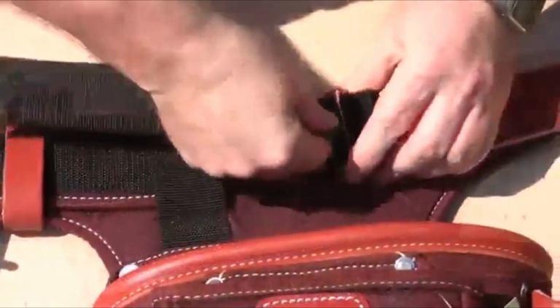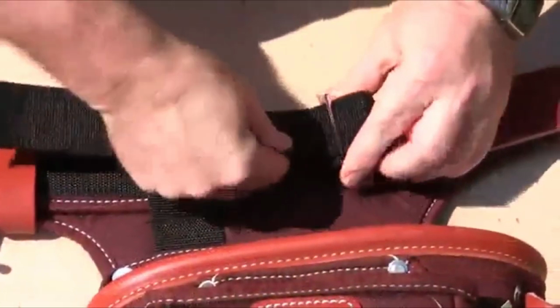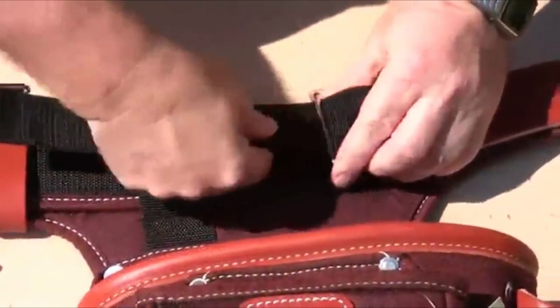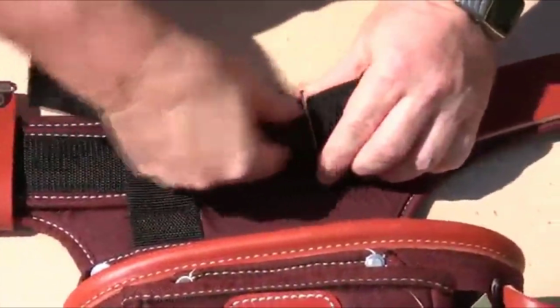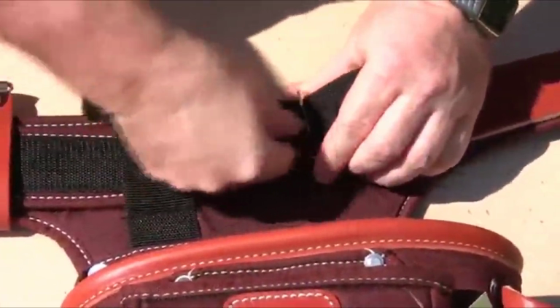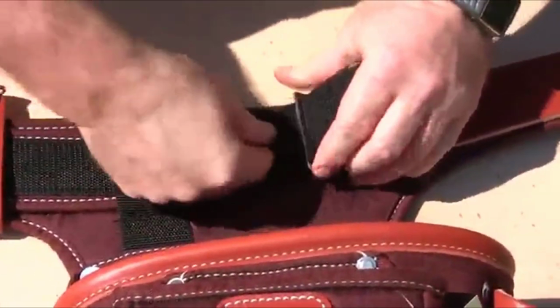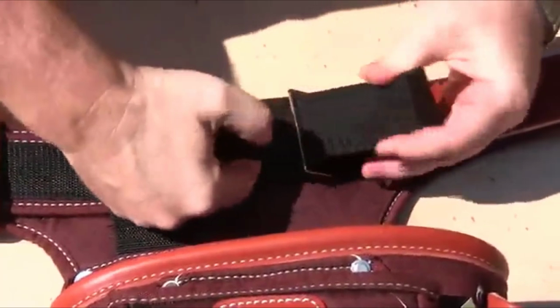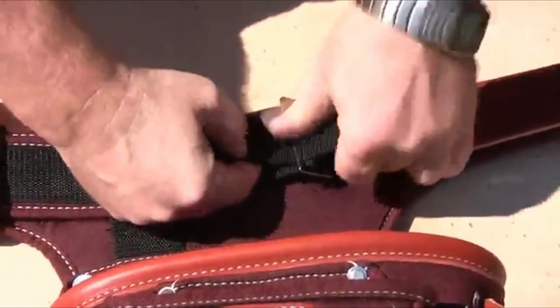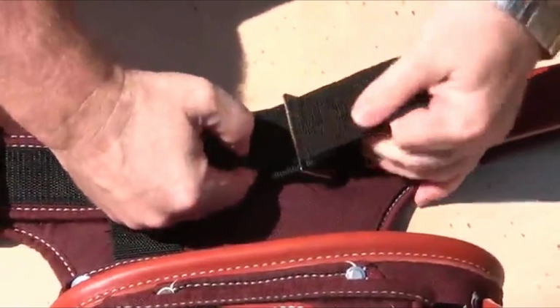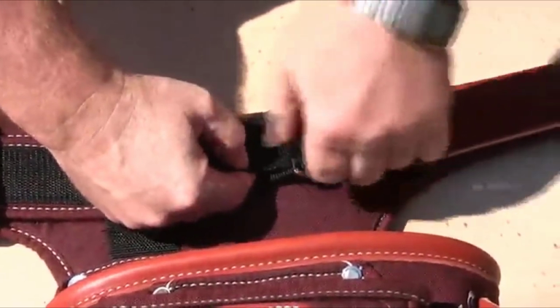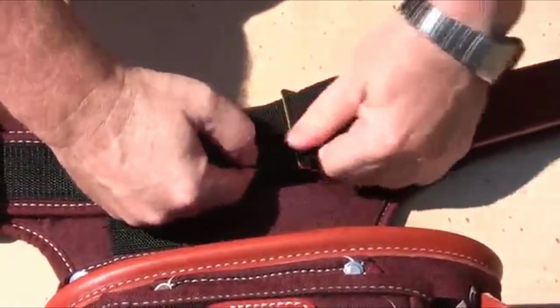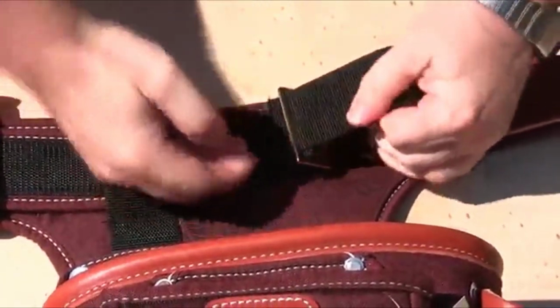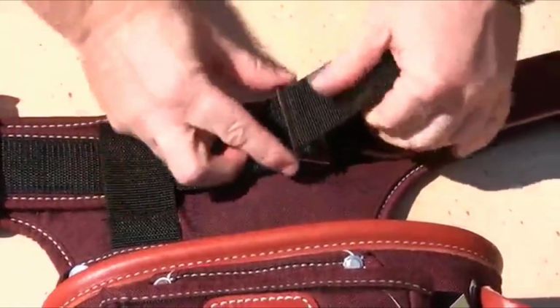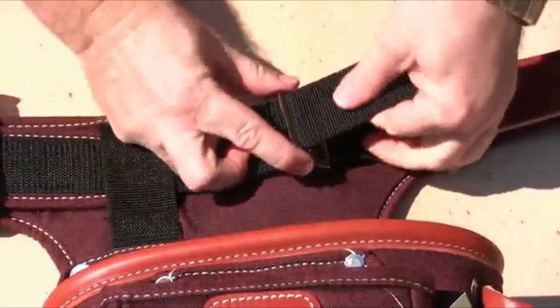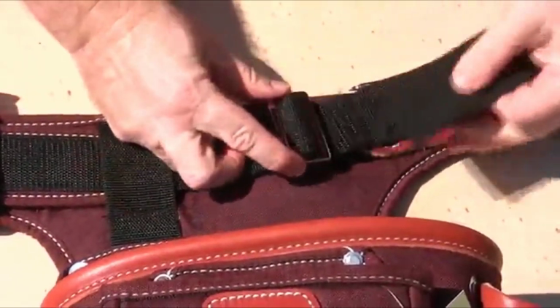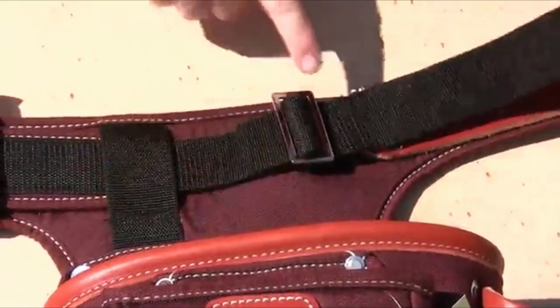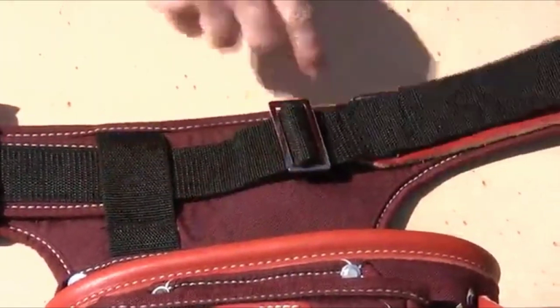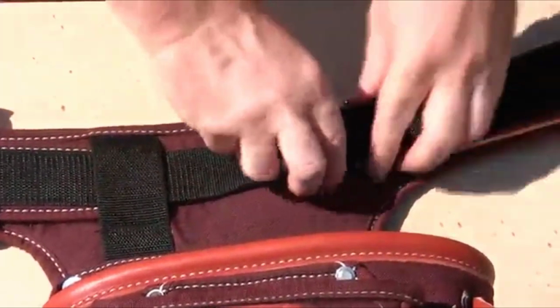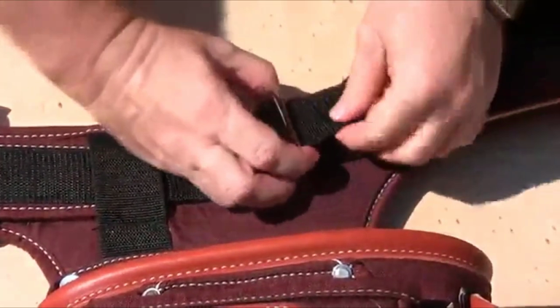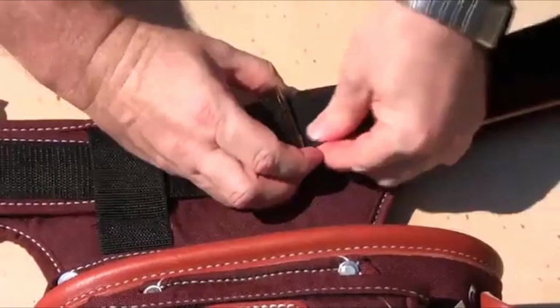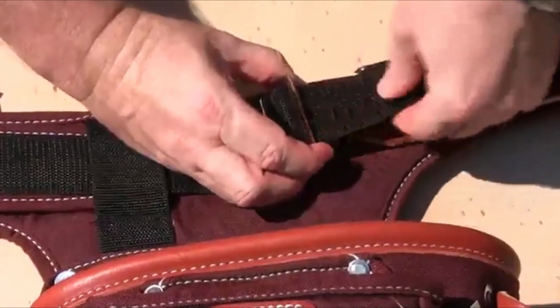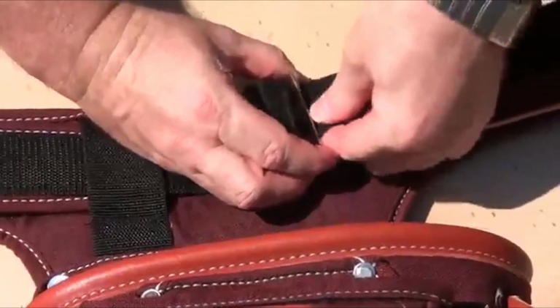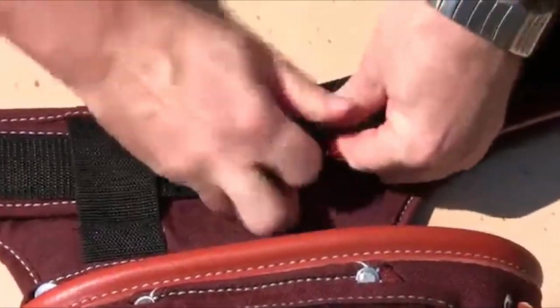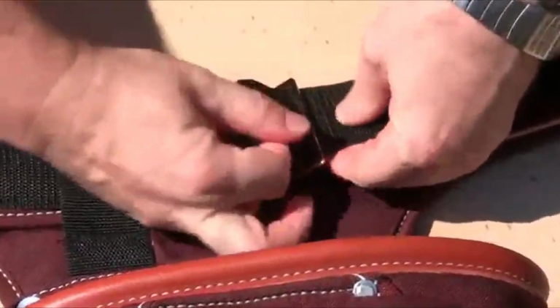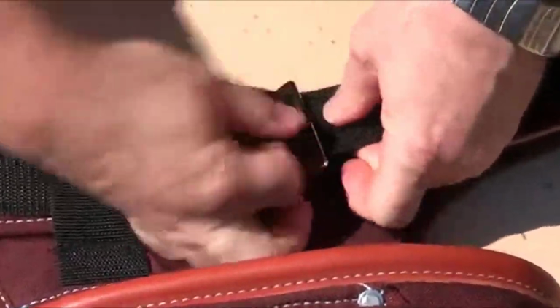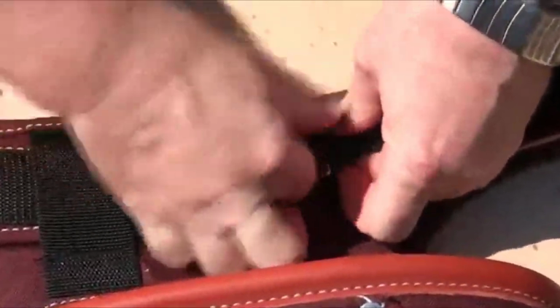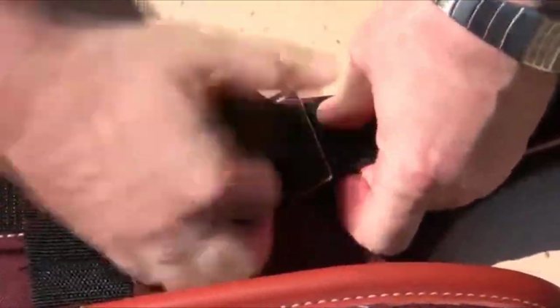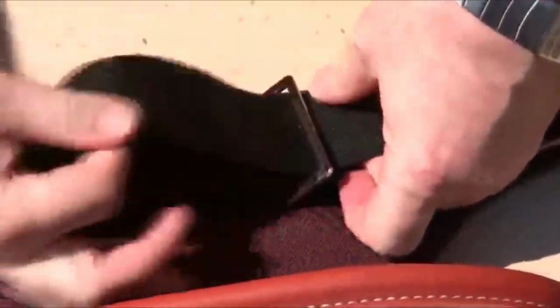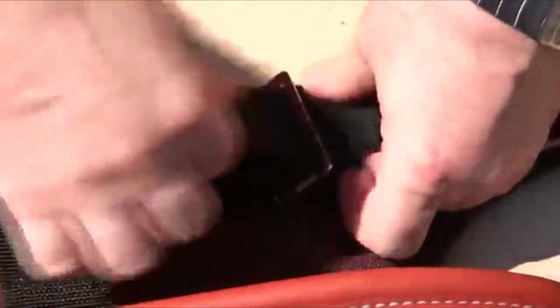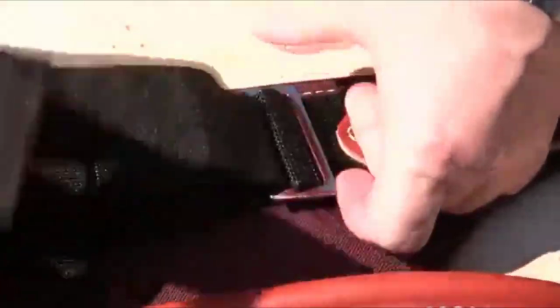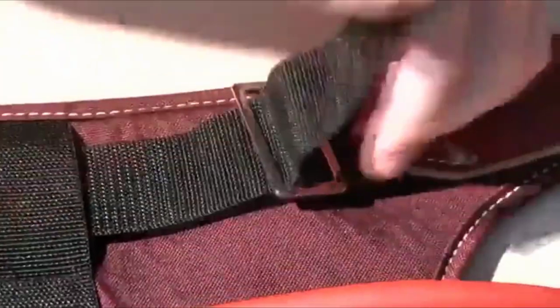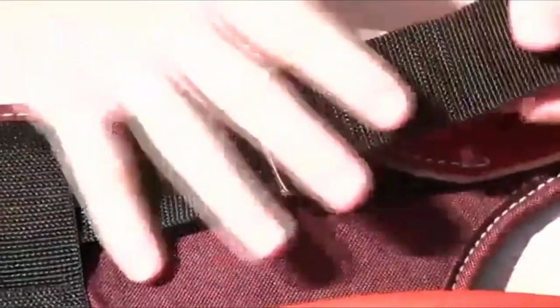Unthread the 2-inch webbing from the metal oxy-lock once, then again, so it can be adjusted freely.